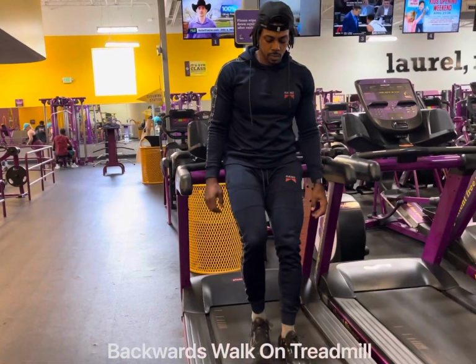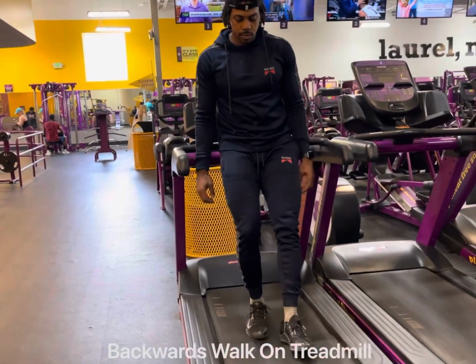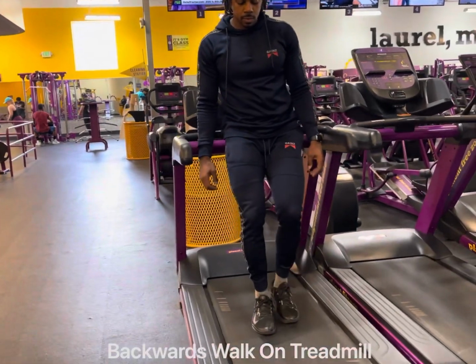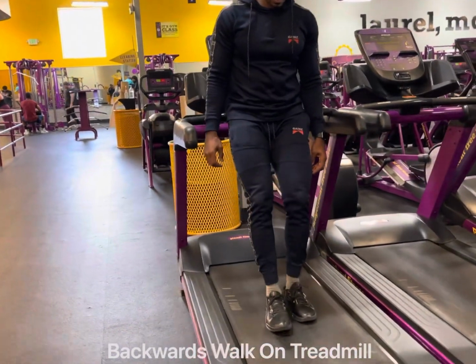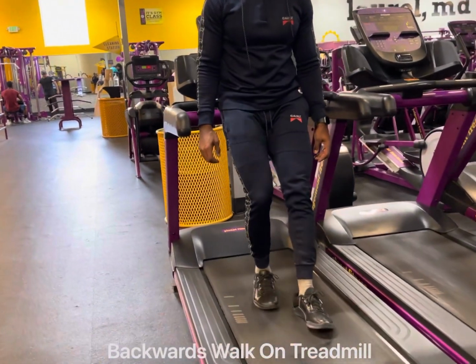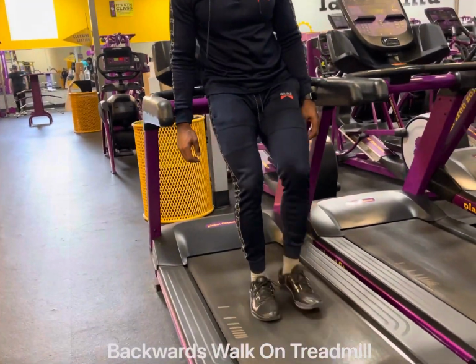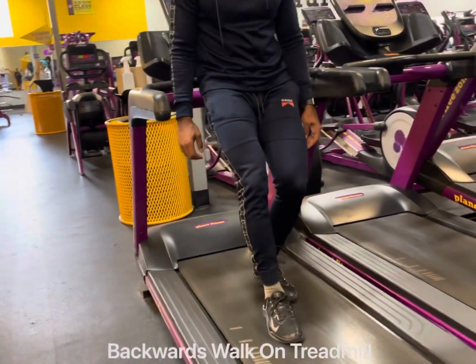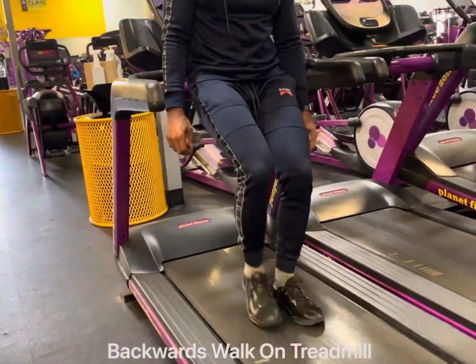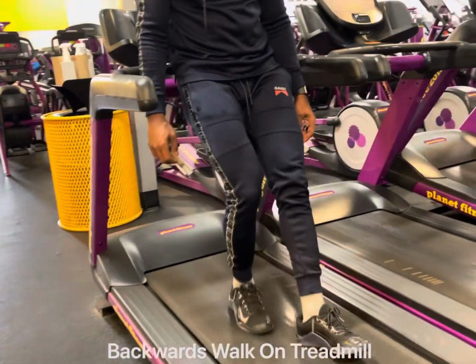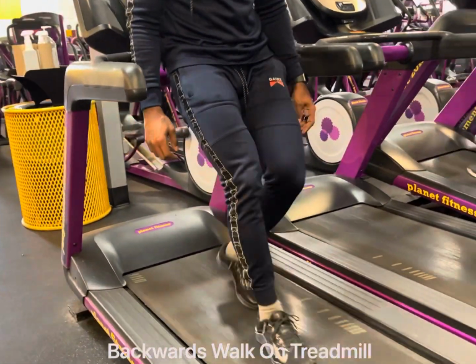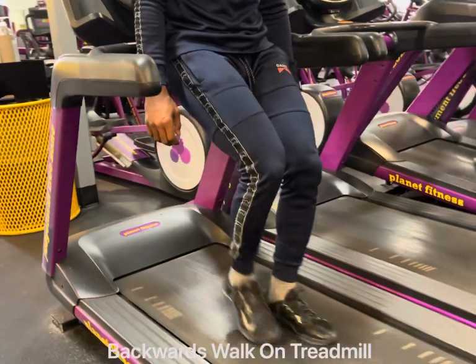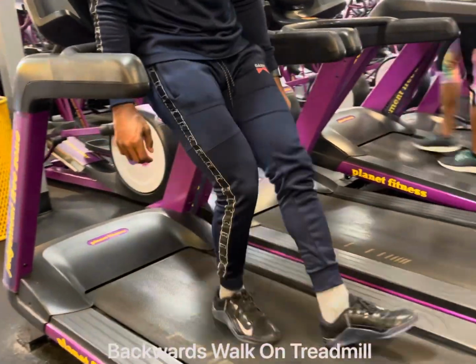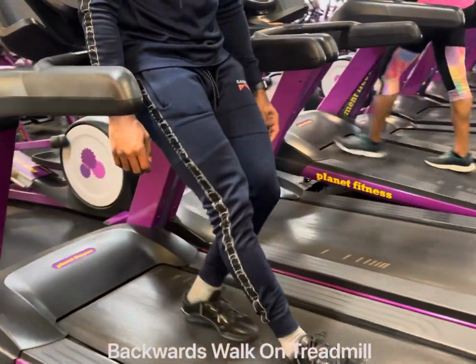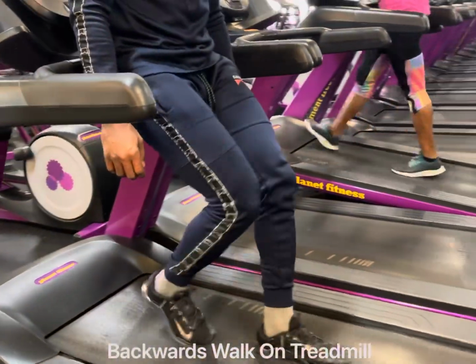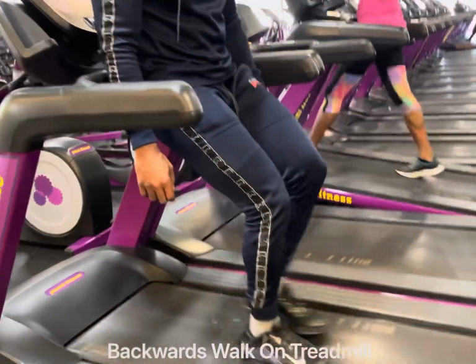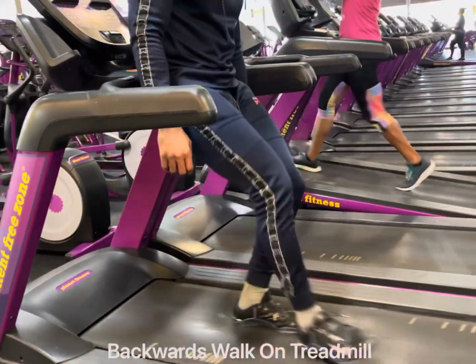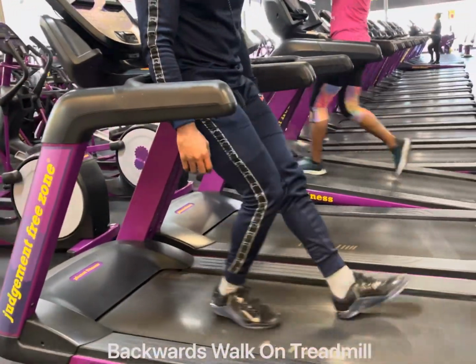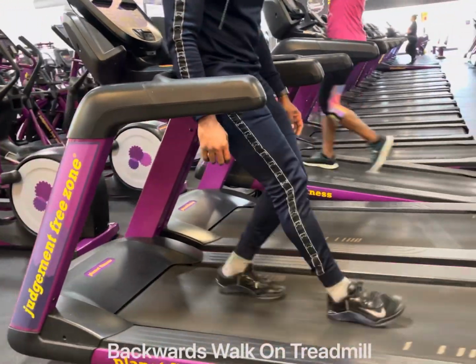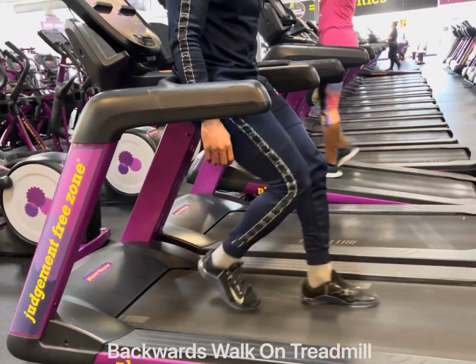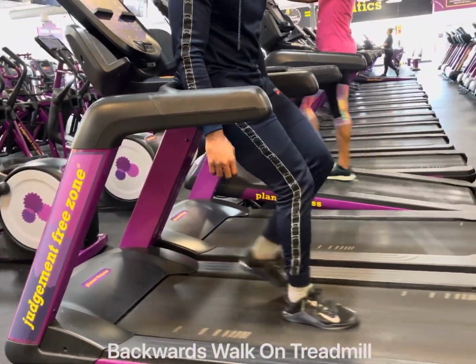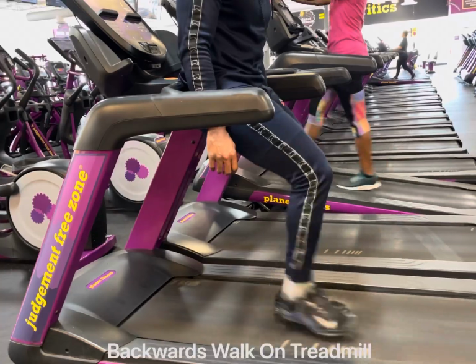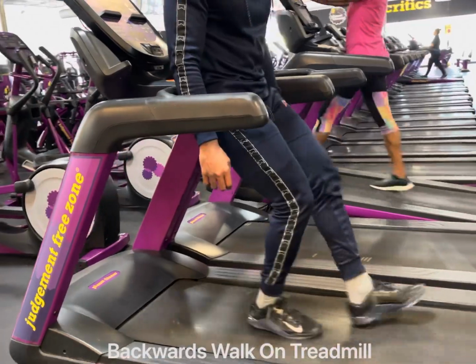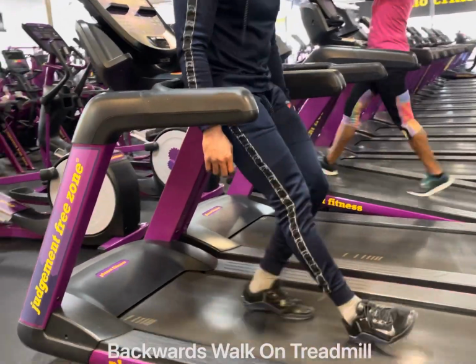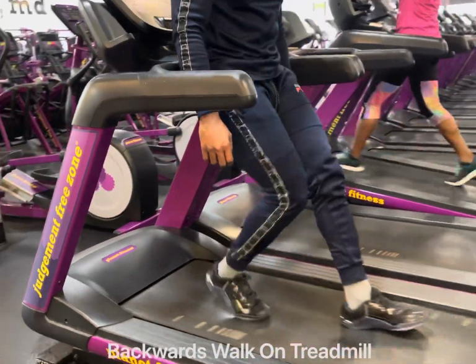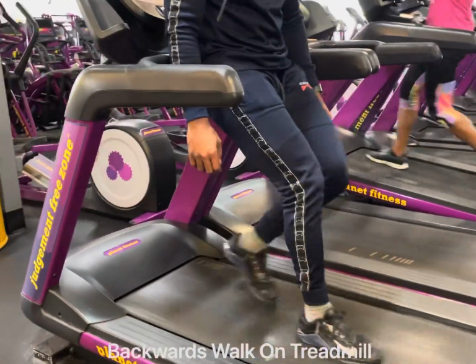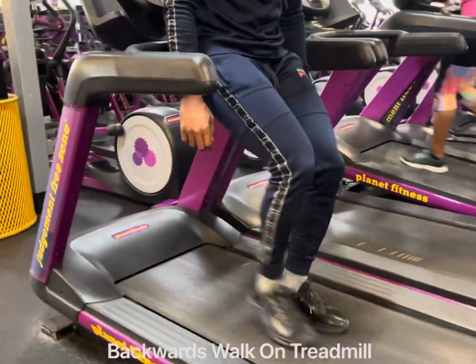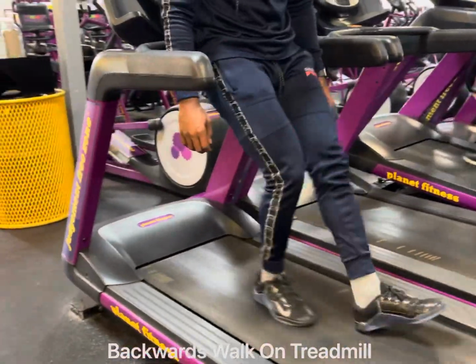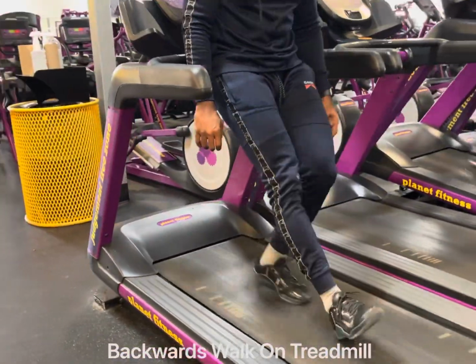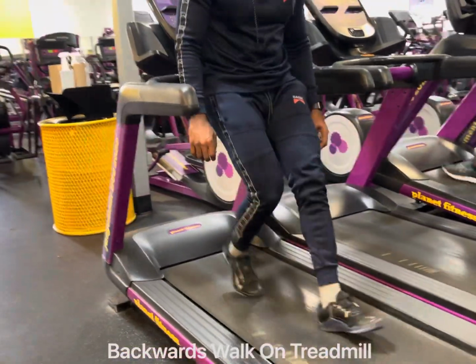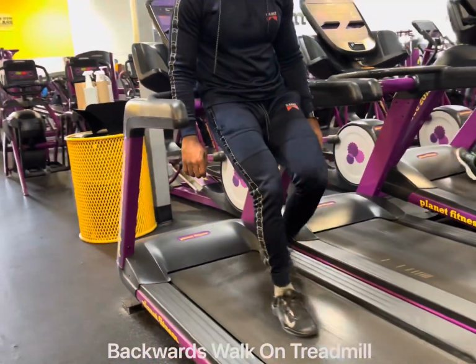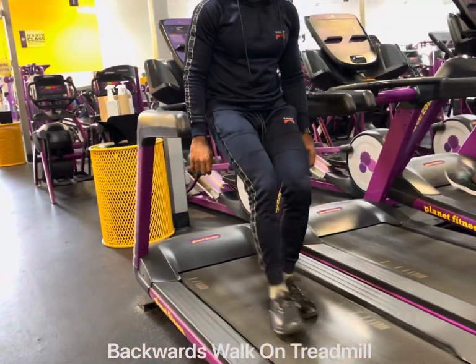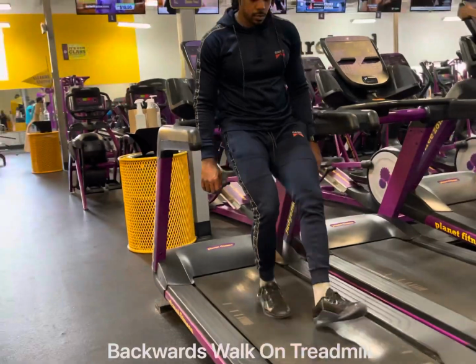Keep the treadmill powered off and start to walk backwards. Don't hold on for assistance. What this does is pretty much bulletproof your knees by strengthening your quad muscles as well as the muscles surrounding your knee. As you continue during the duration of this movement, pick up the intensity.